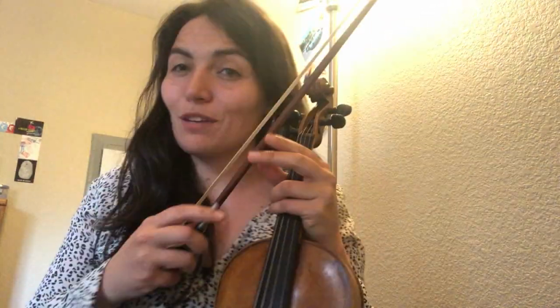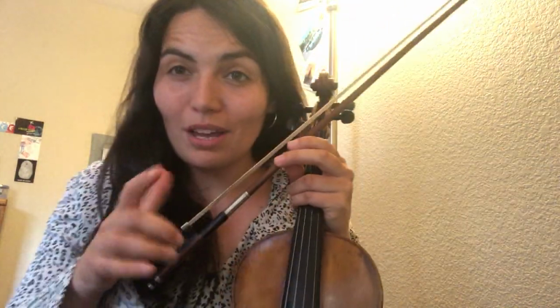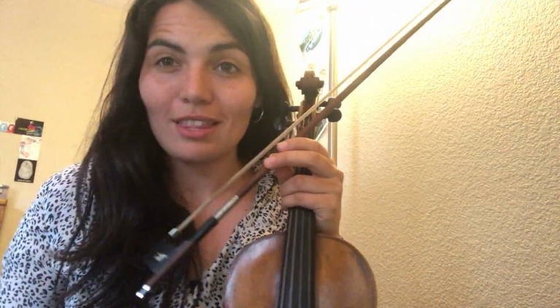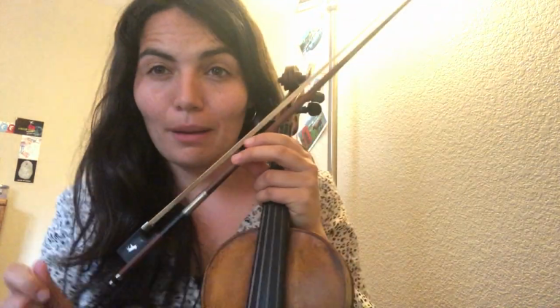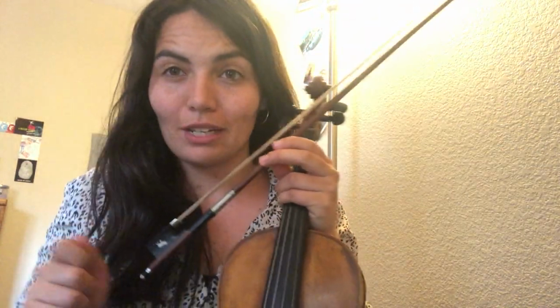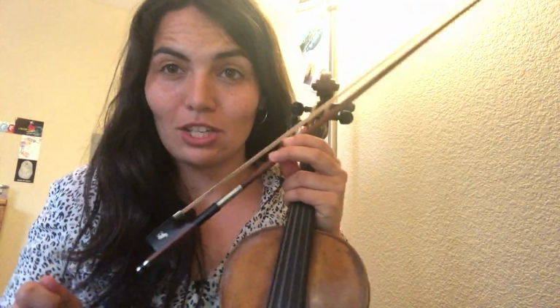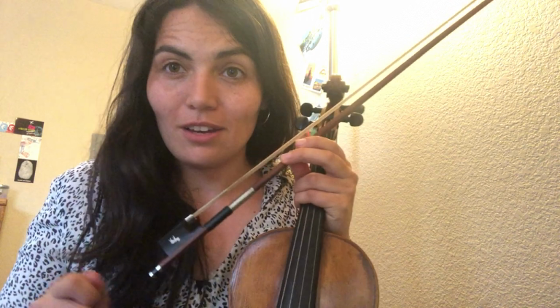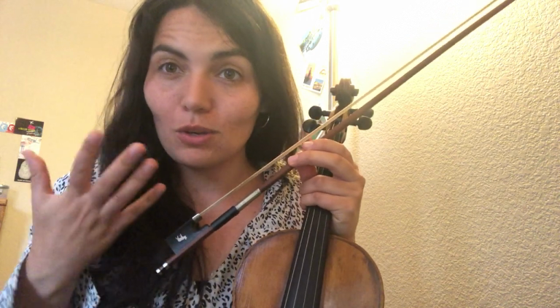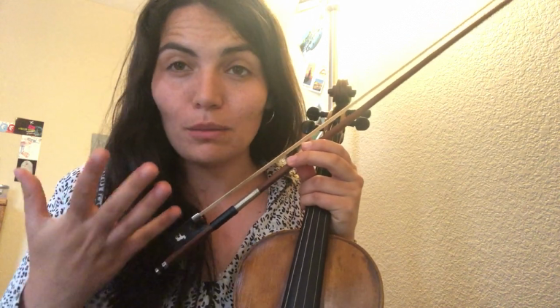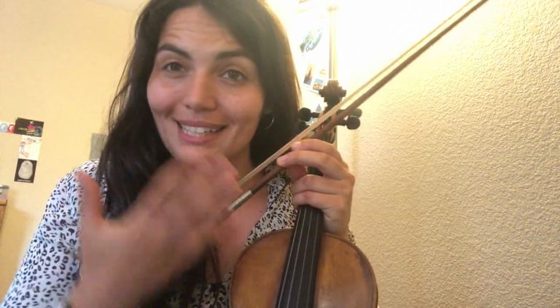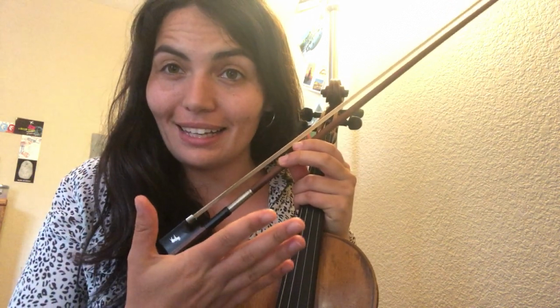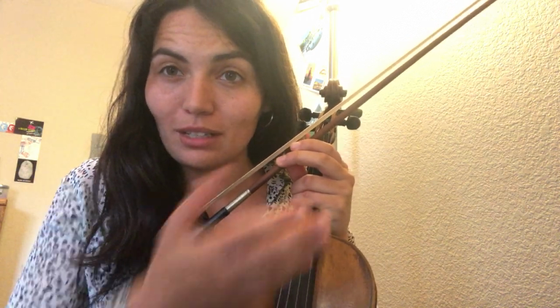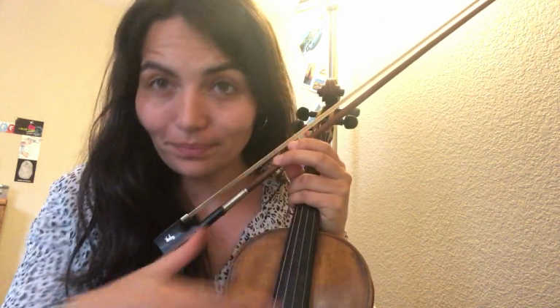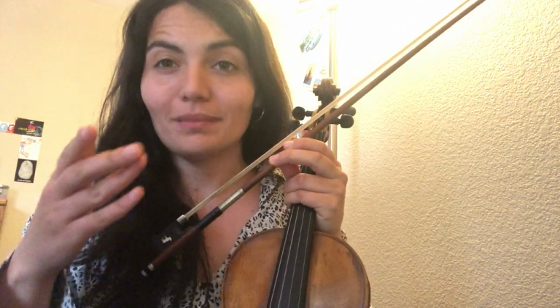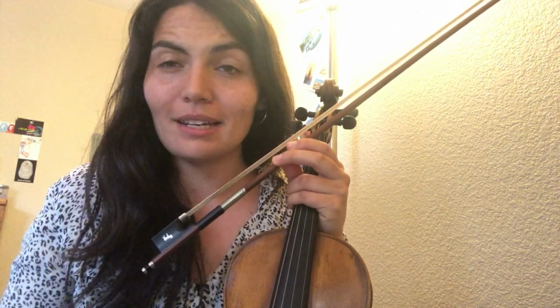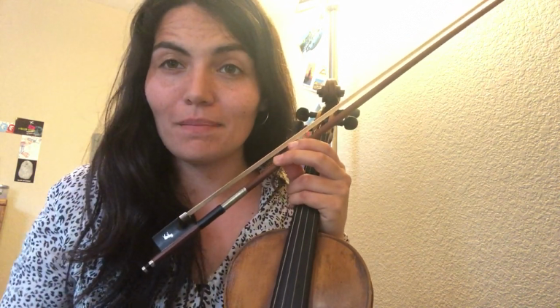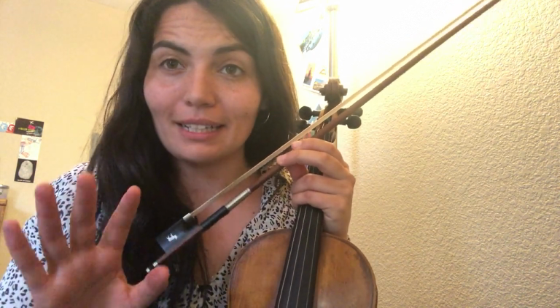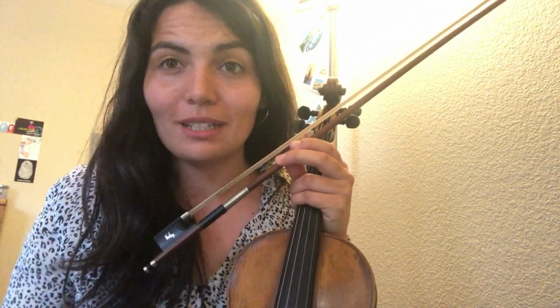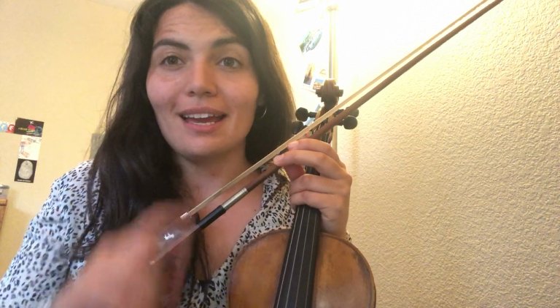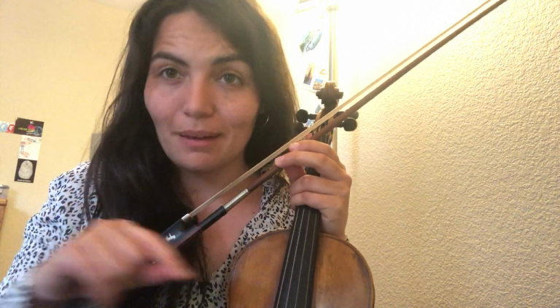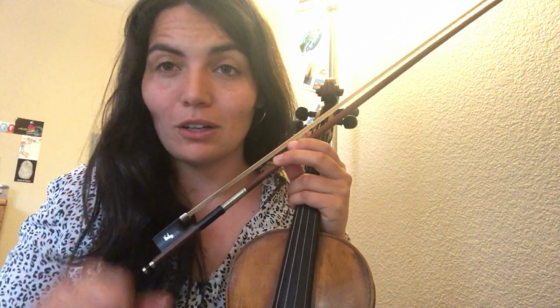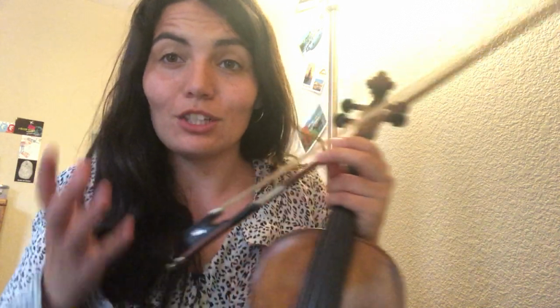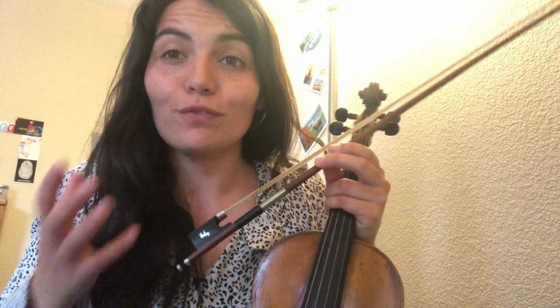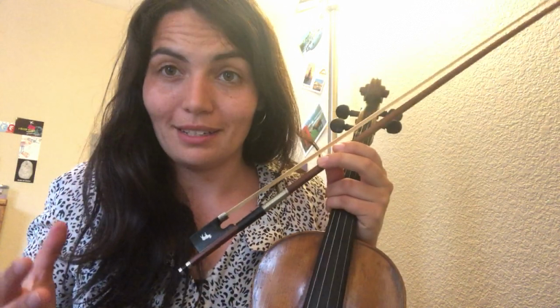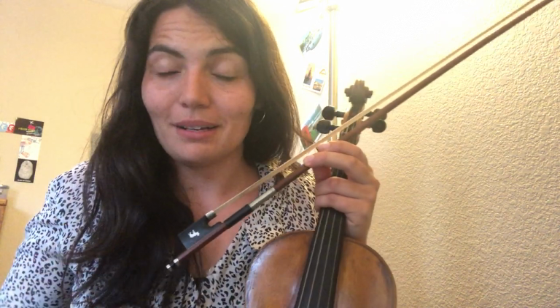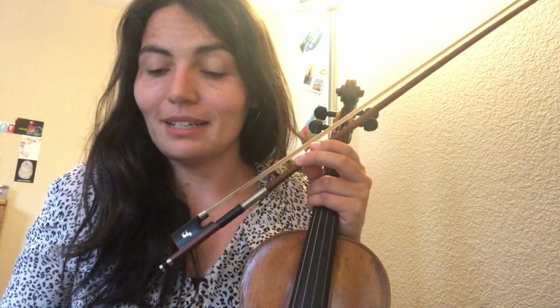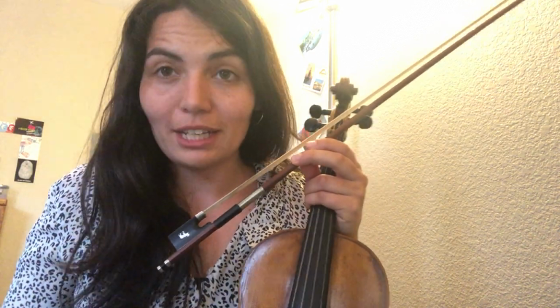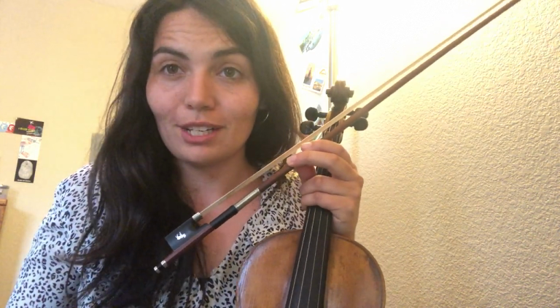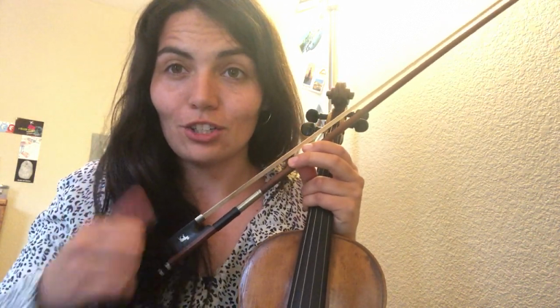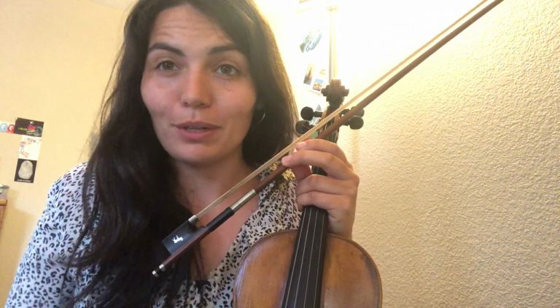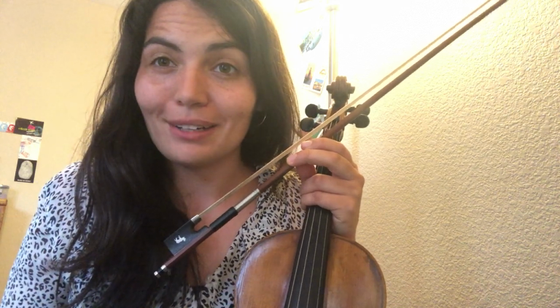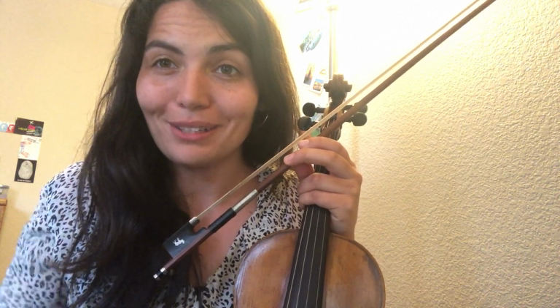There's a few variations in there and a couple notes that I've changed here and there, but you can still play it exactly like the music that I sent out and play along to this. It should fit, alright? And if you like sheet music, just comment below and I'll send it to you.